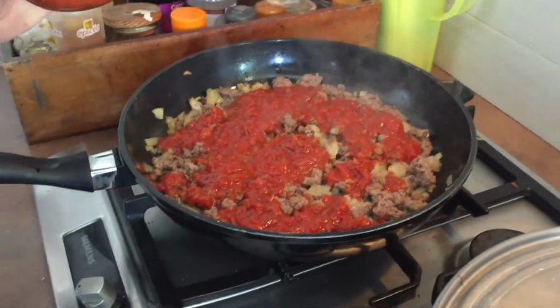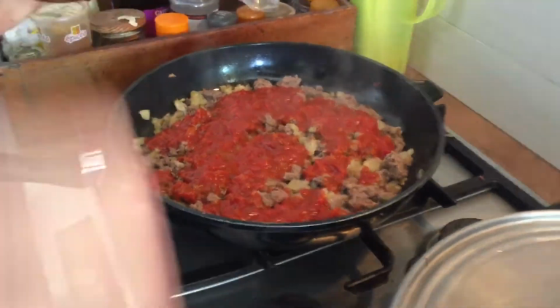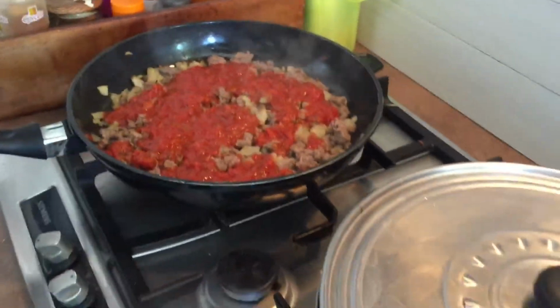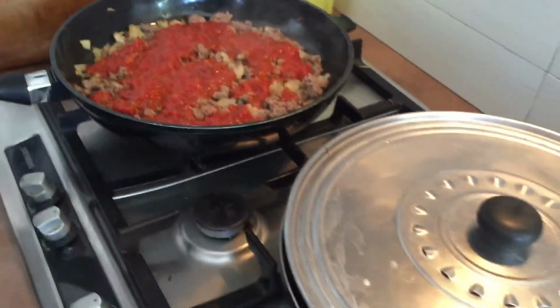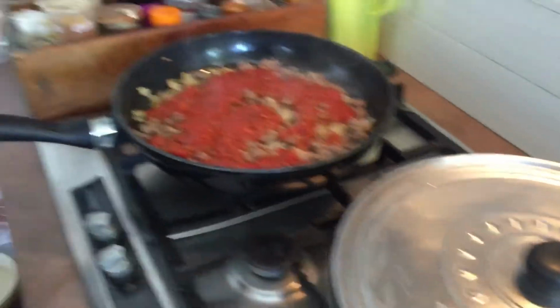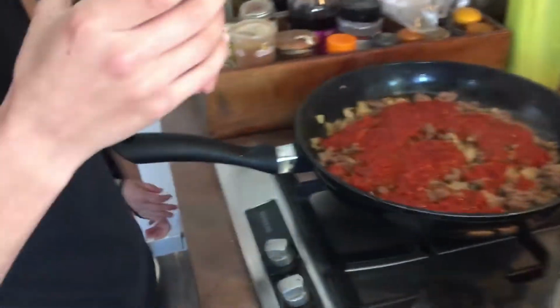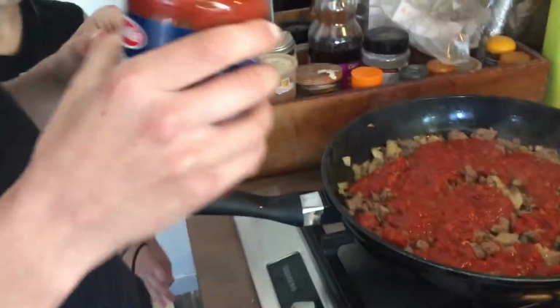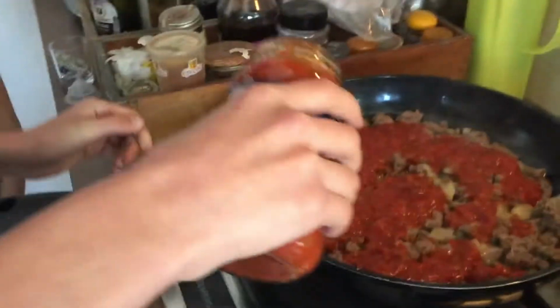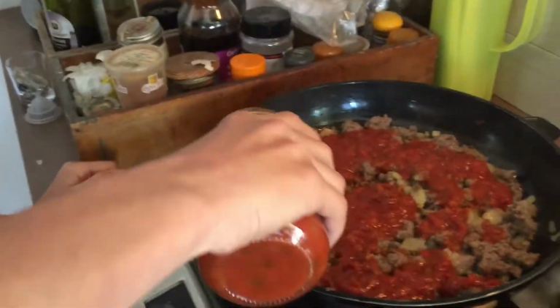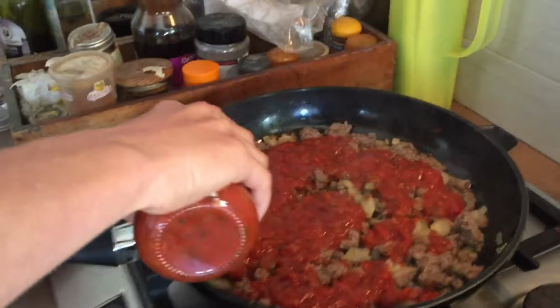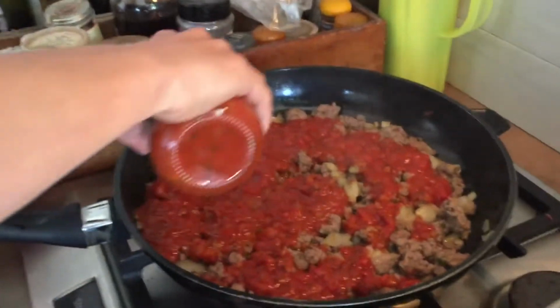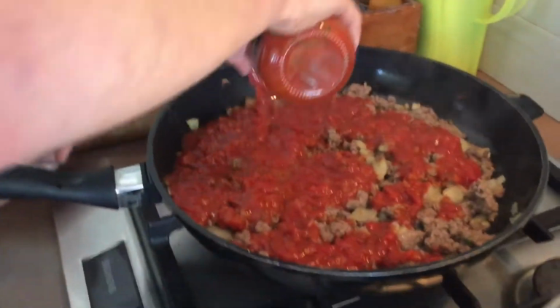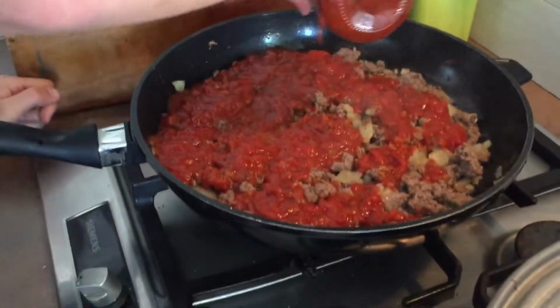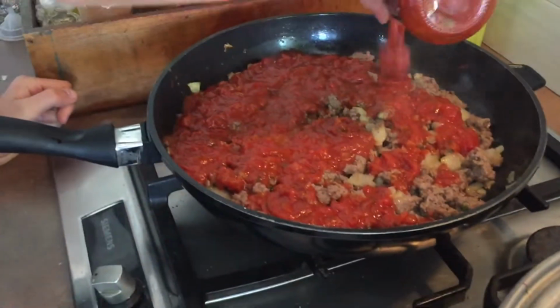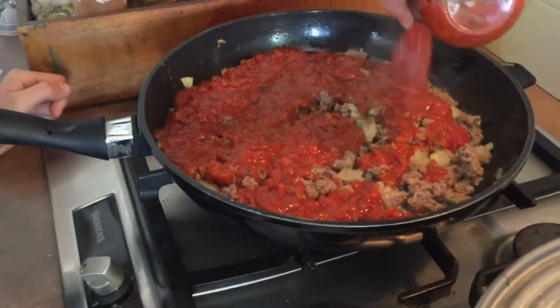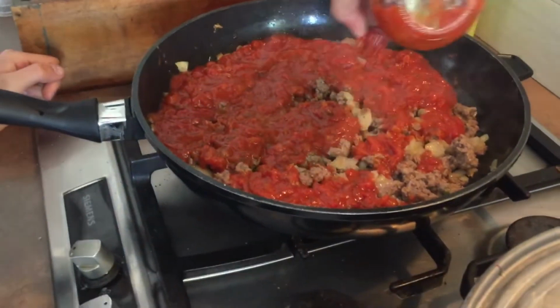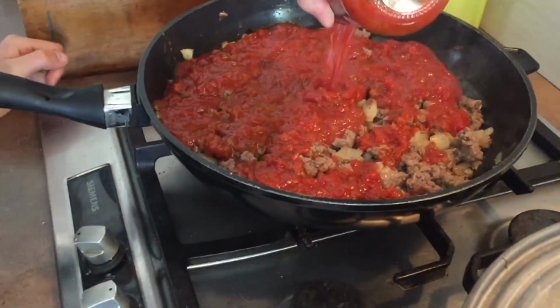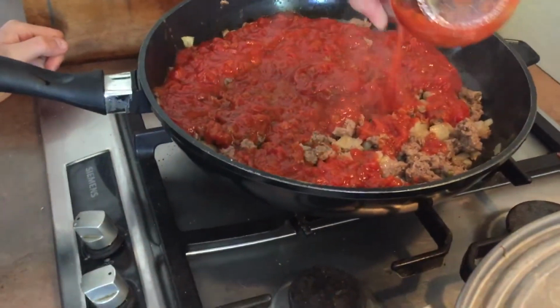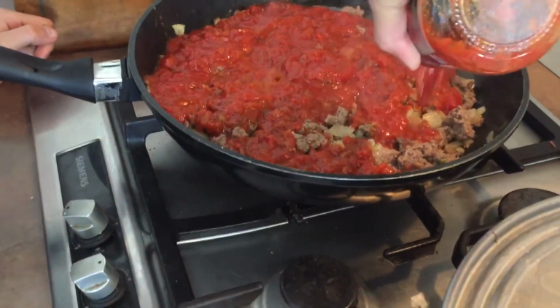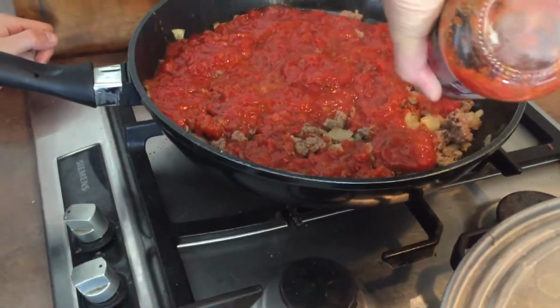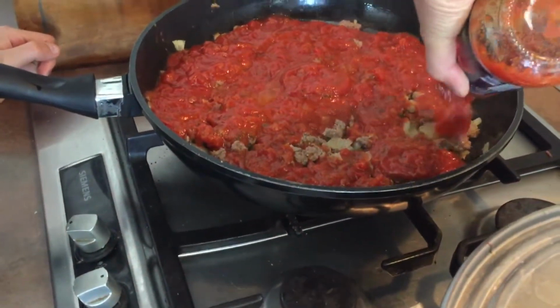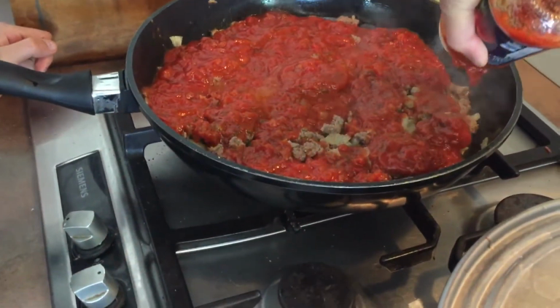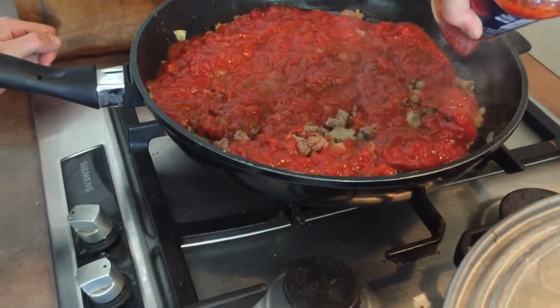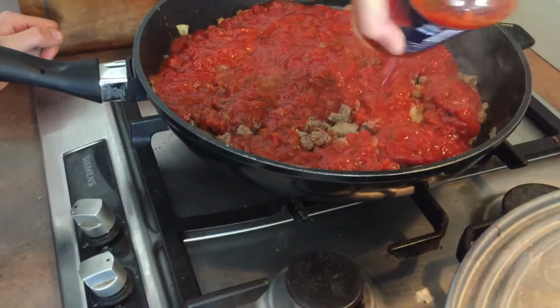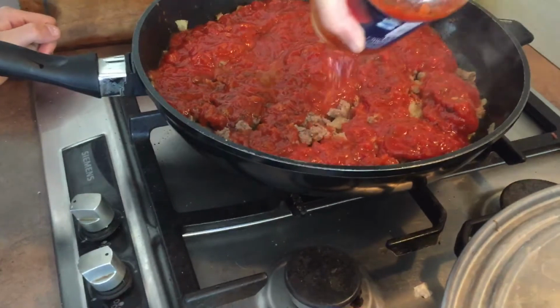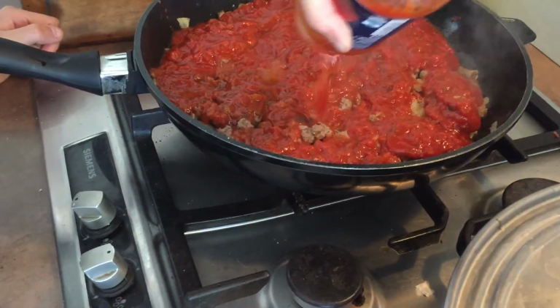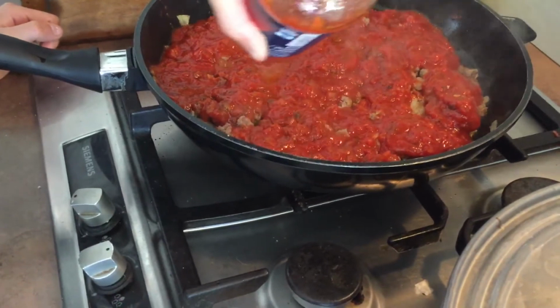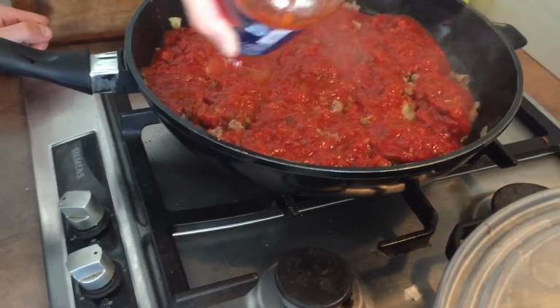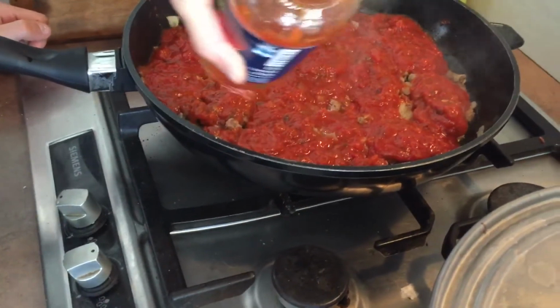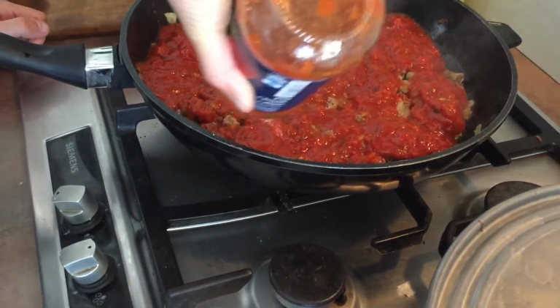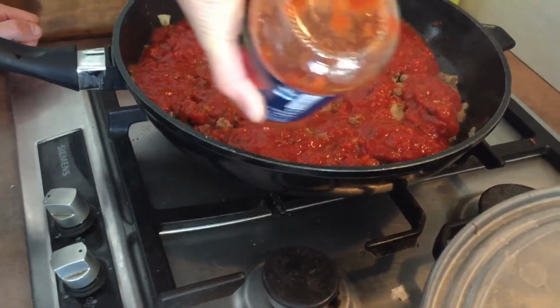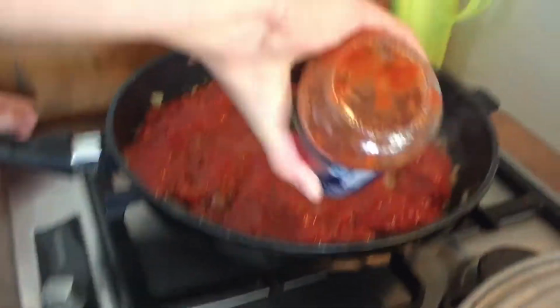Oh yes, the whole tomato sauce. Excellent!